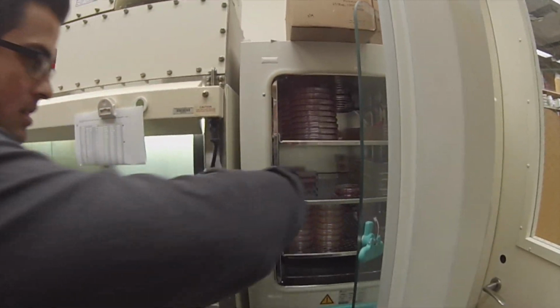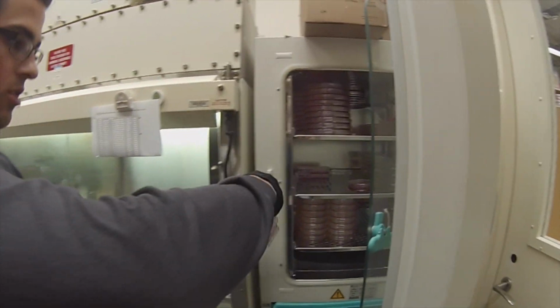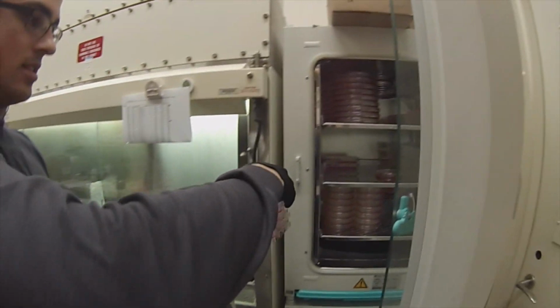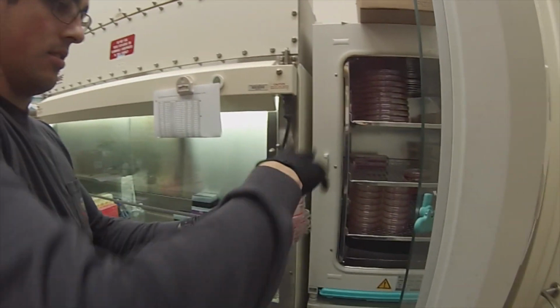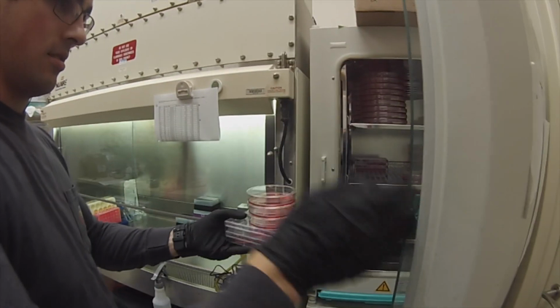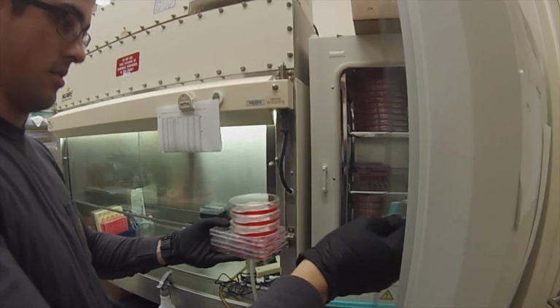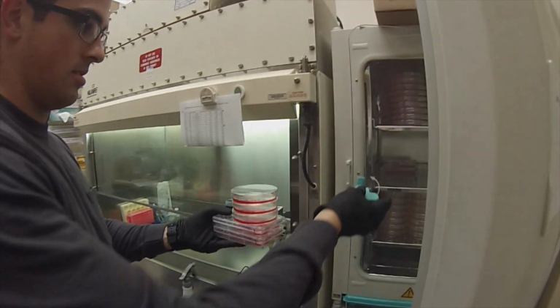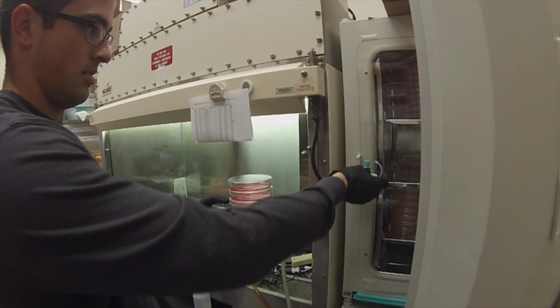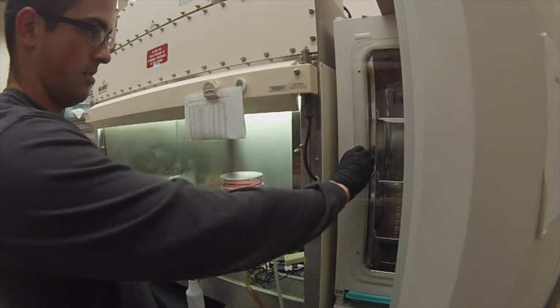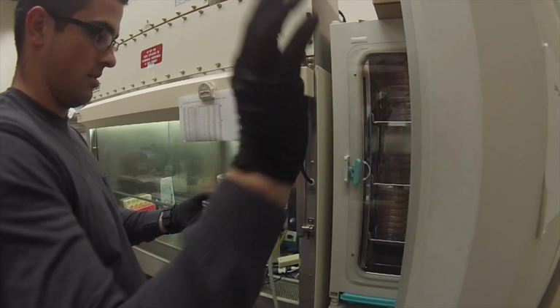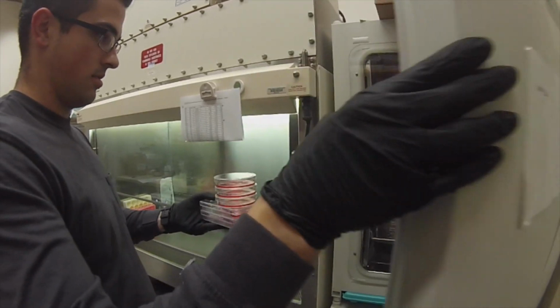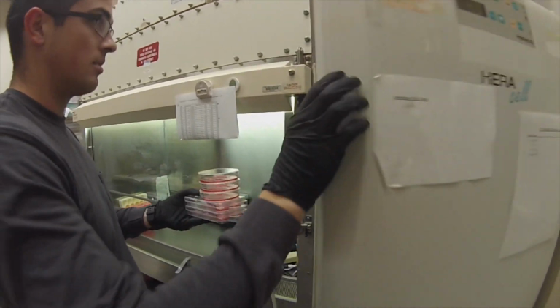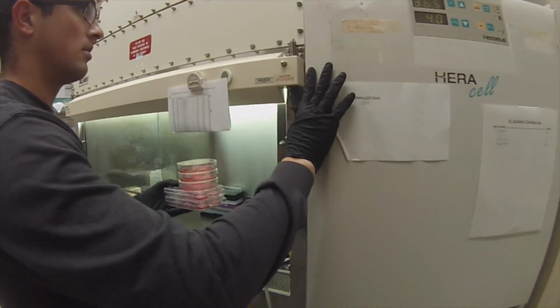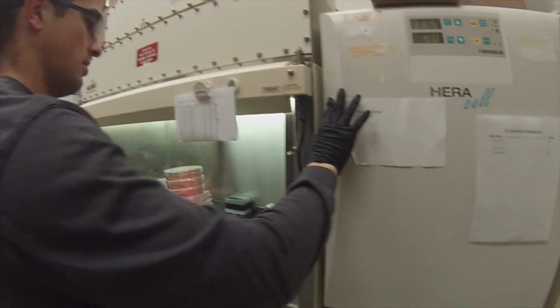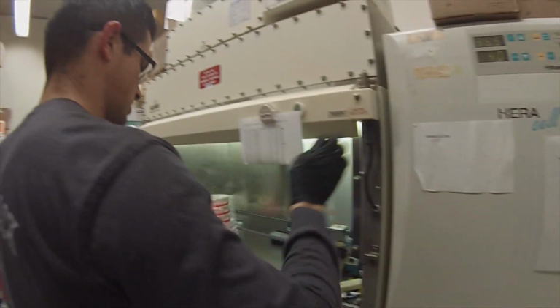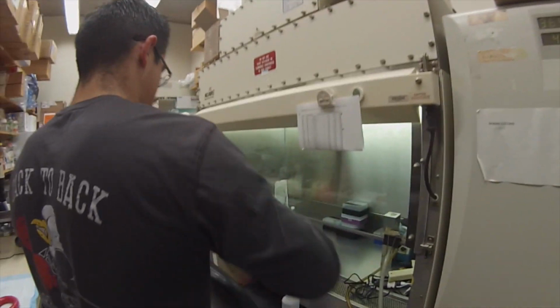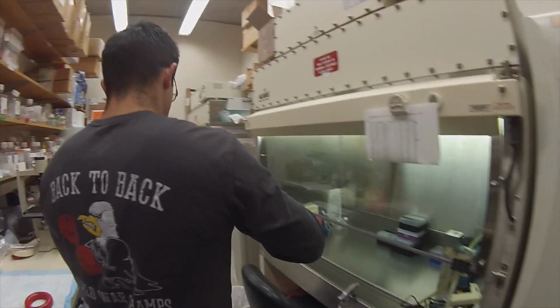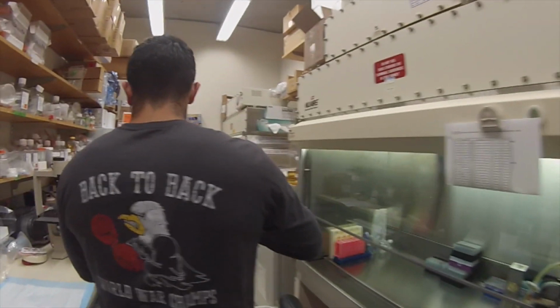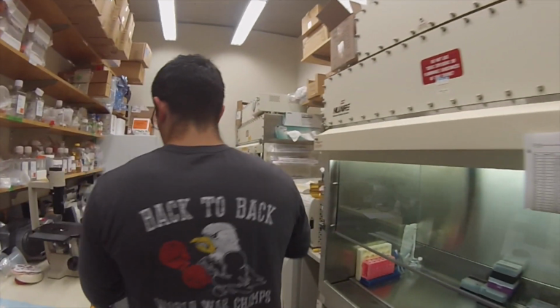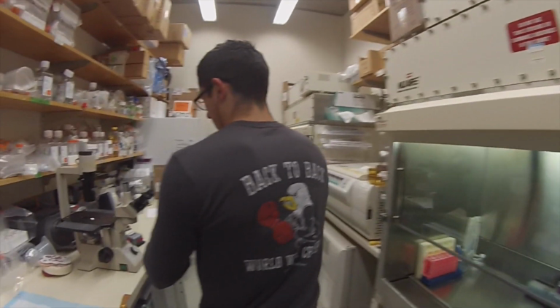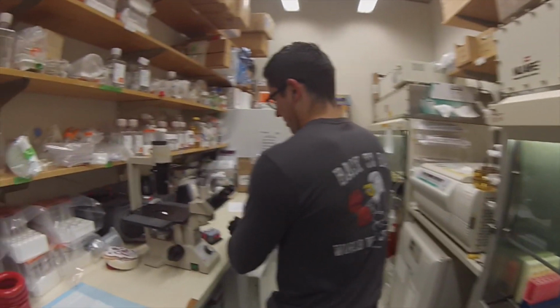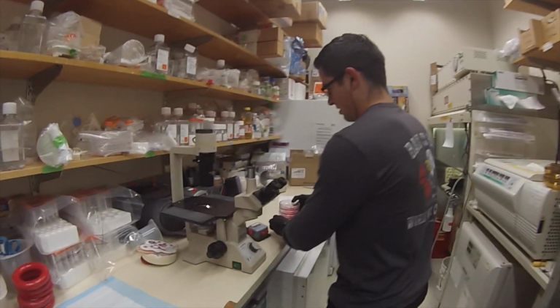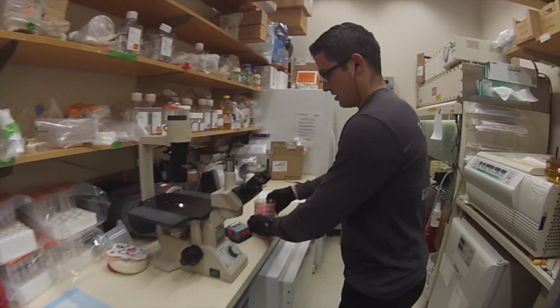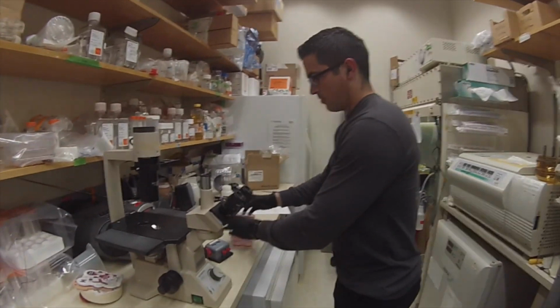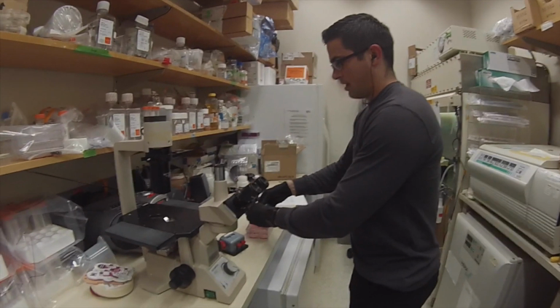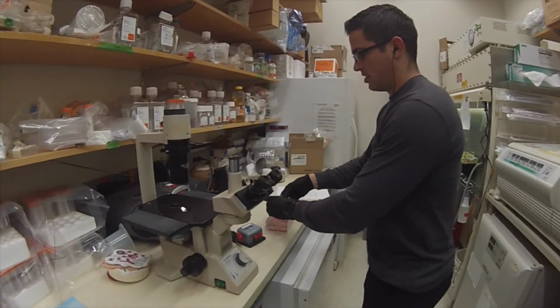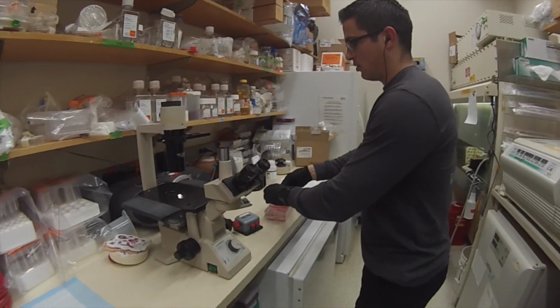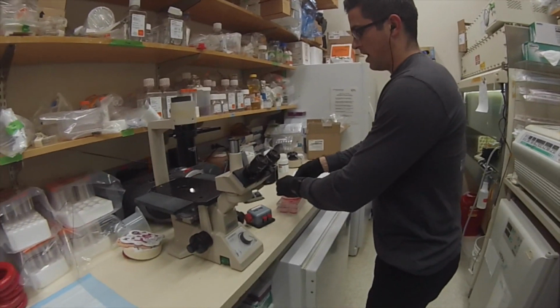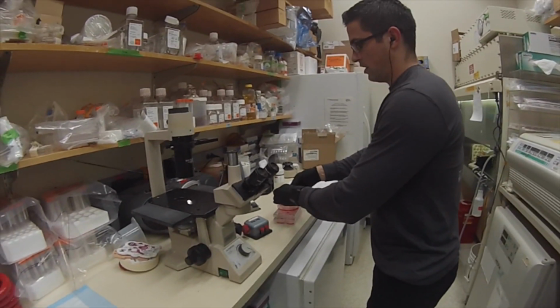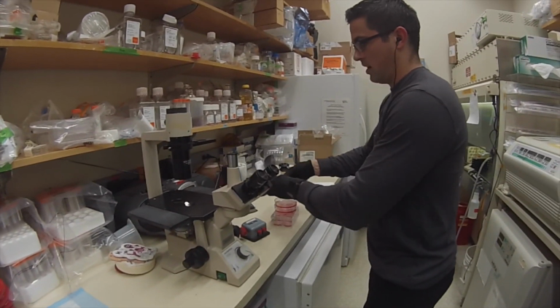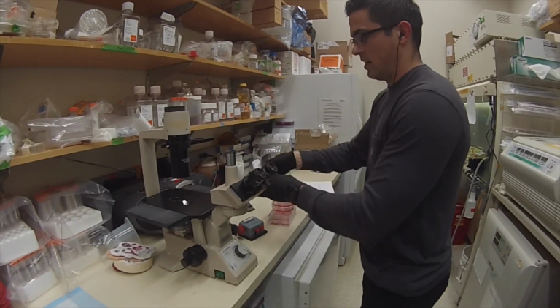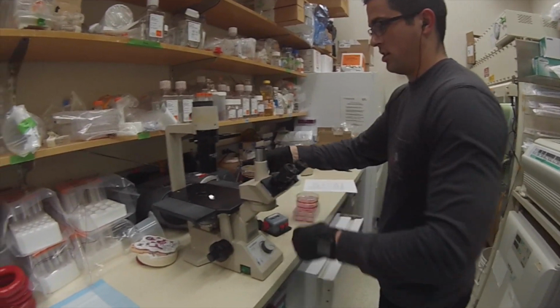These are all my cells. We just double-check really quick to make sure.